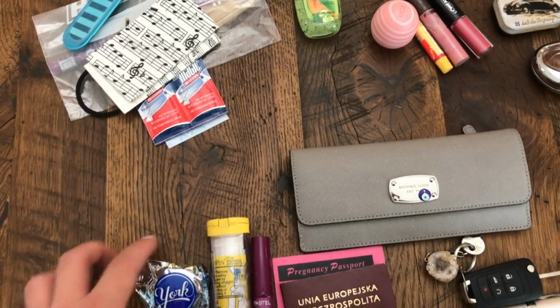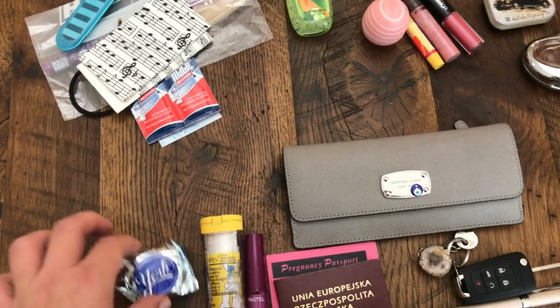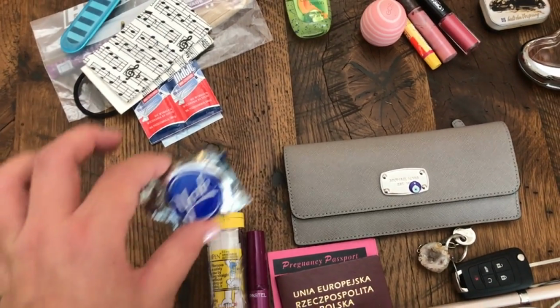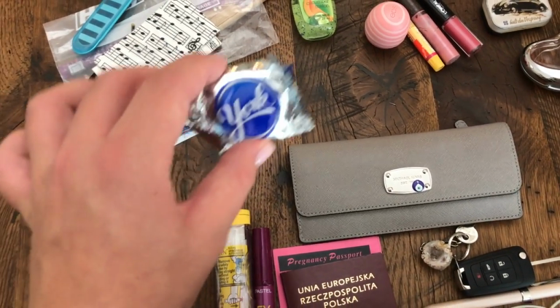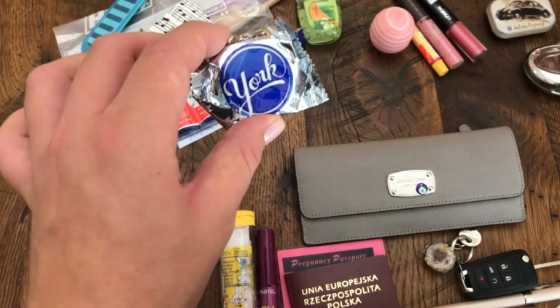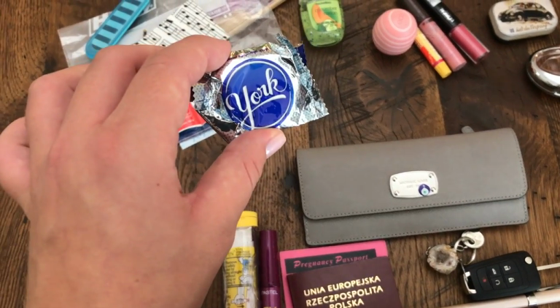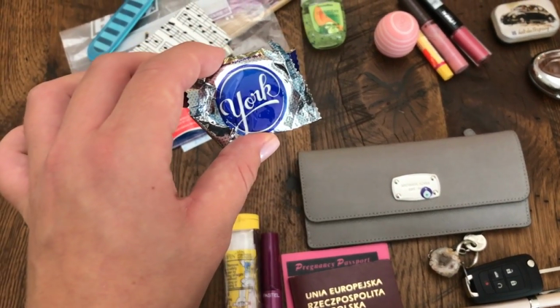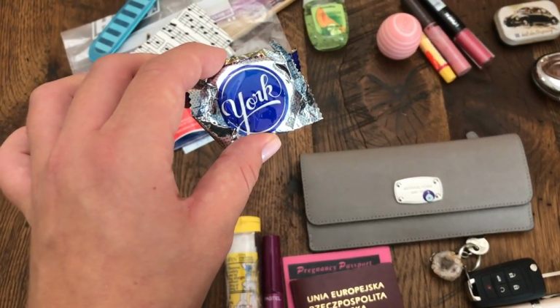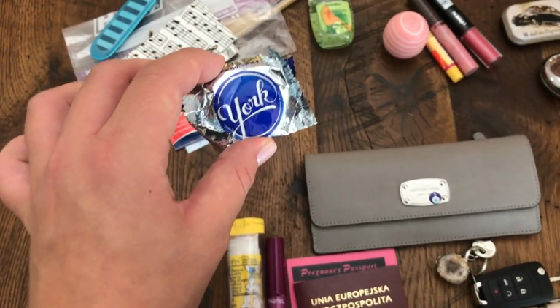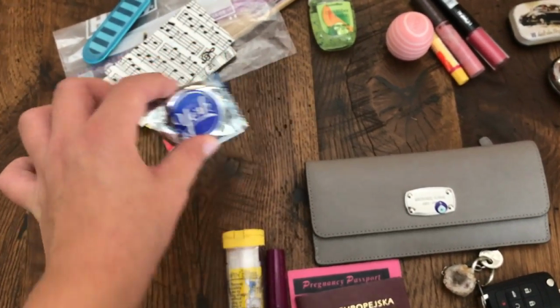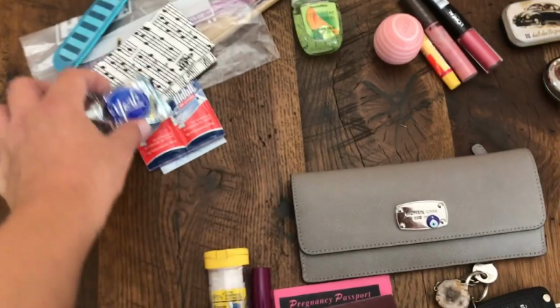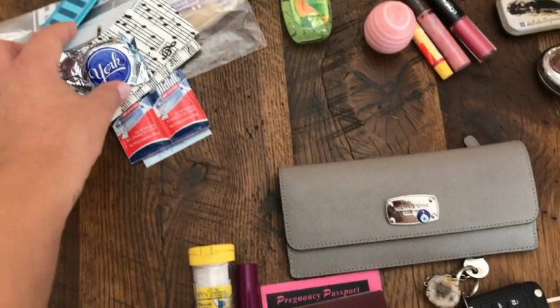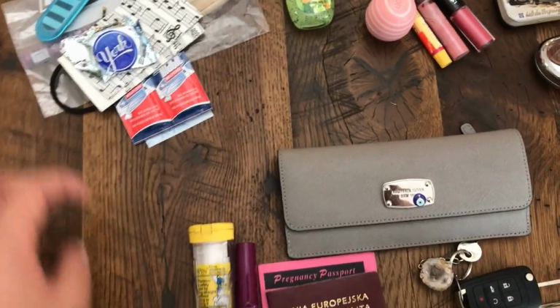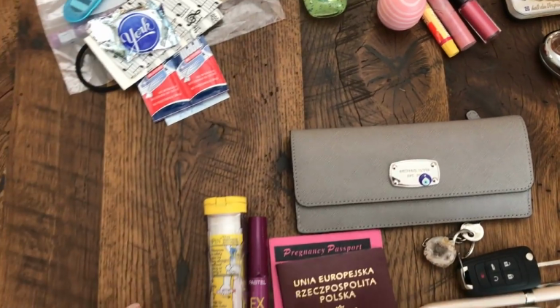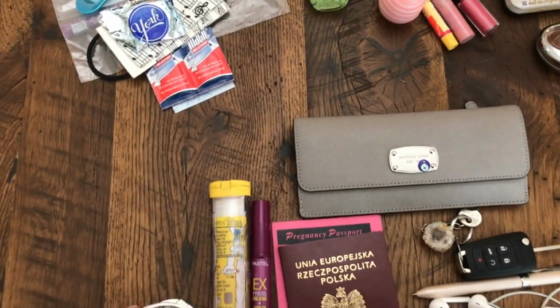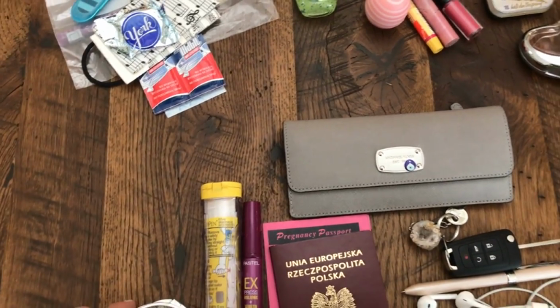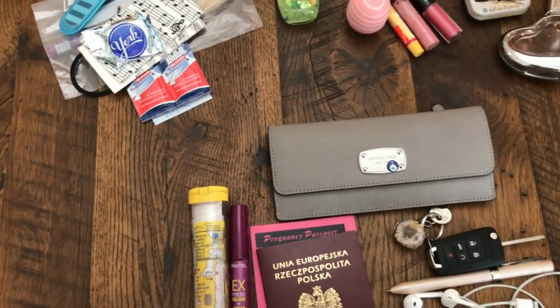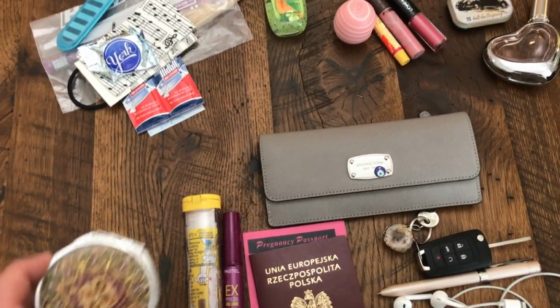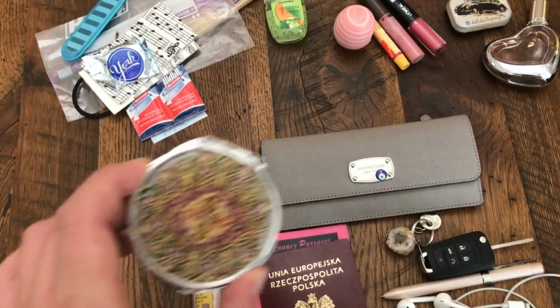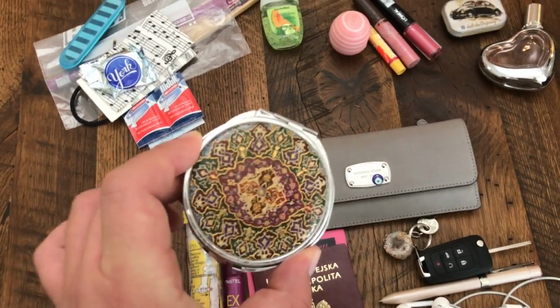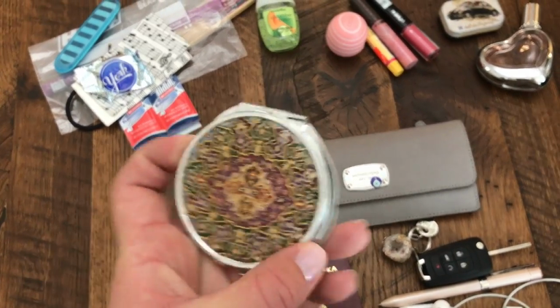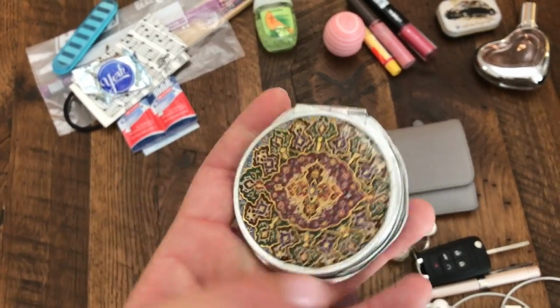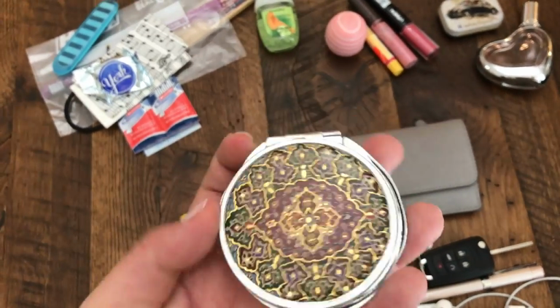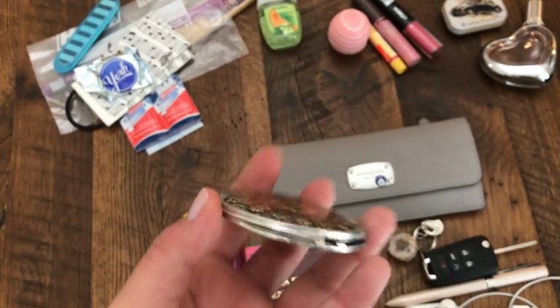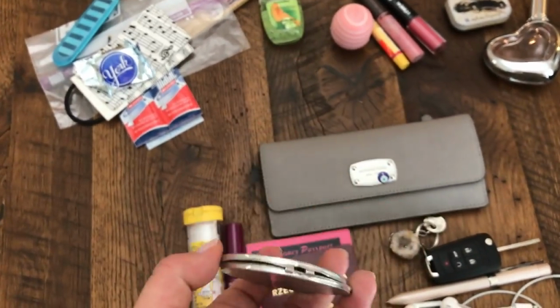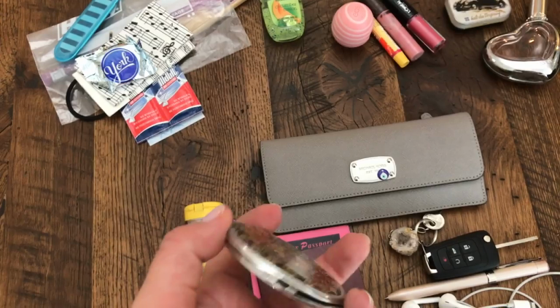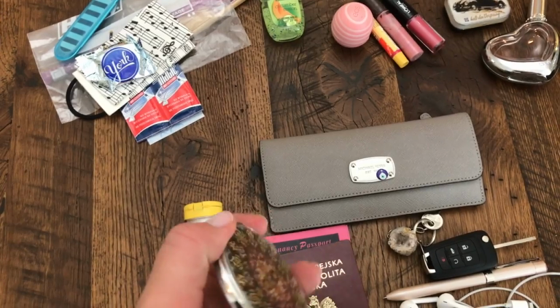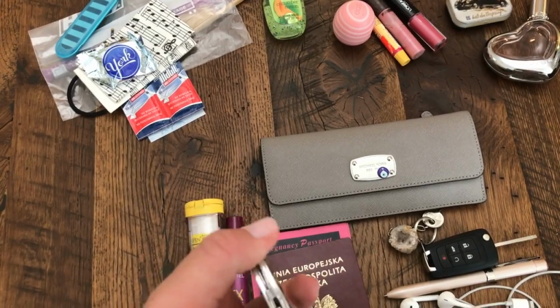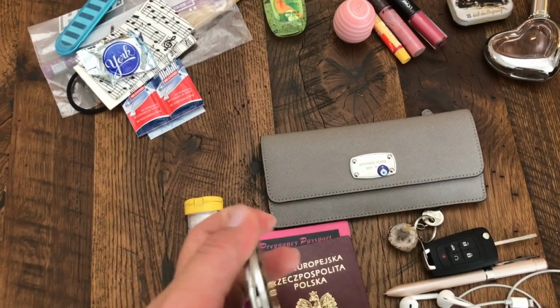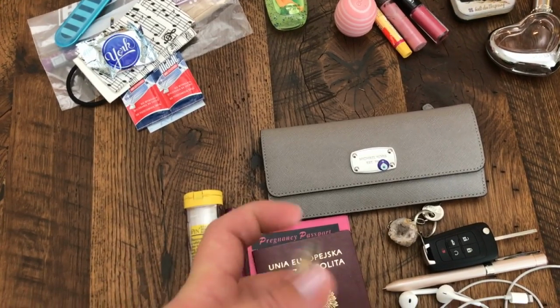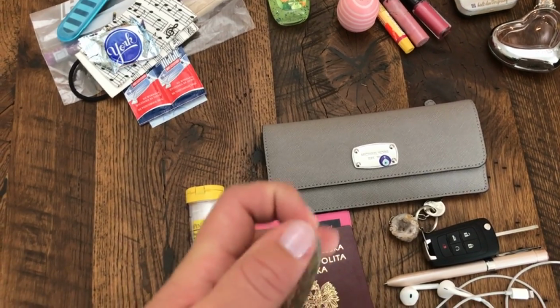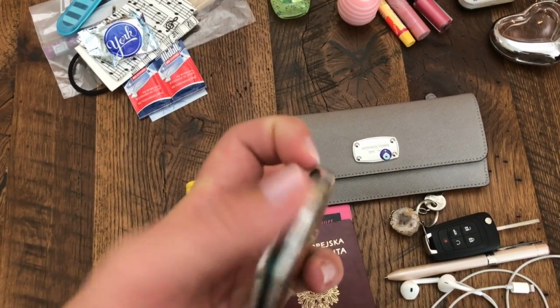Nail file, mint chocolate, and my destroyed mirror, which I love so much.